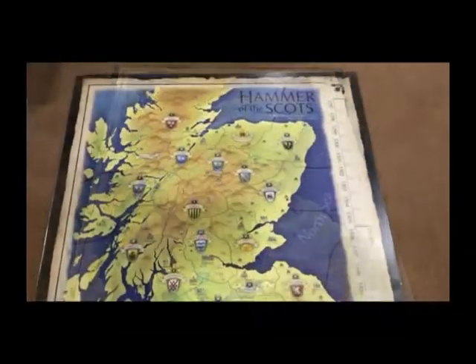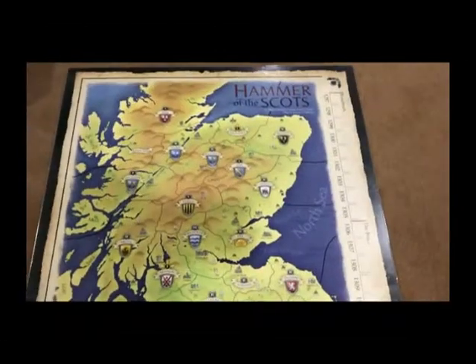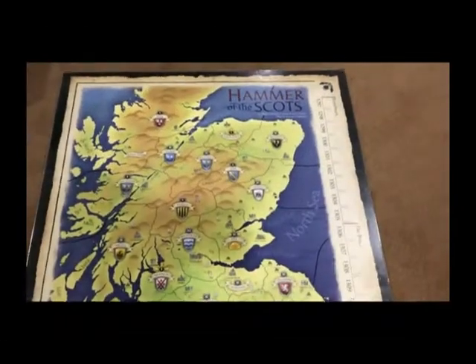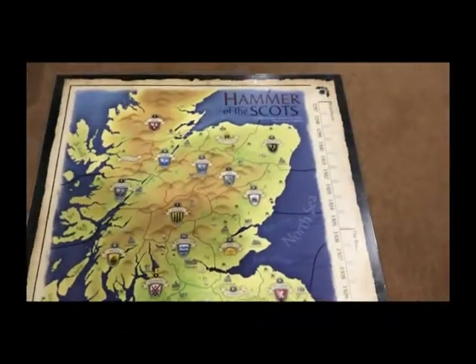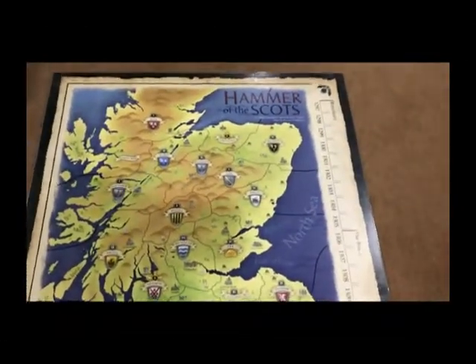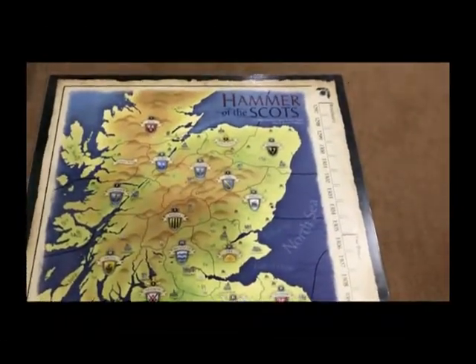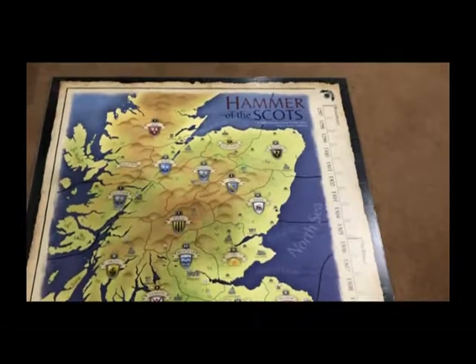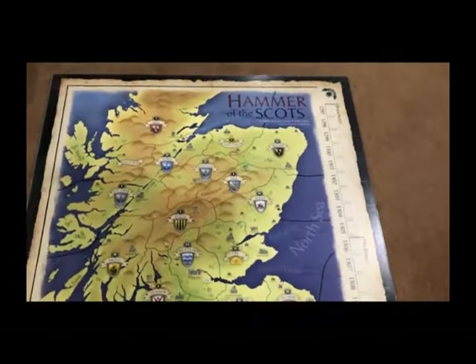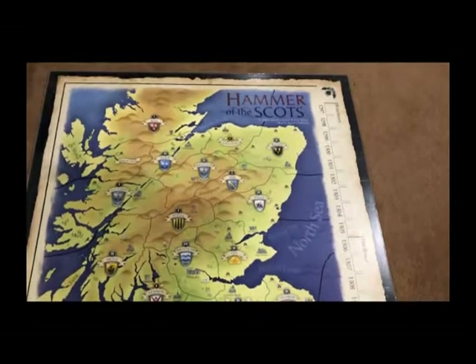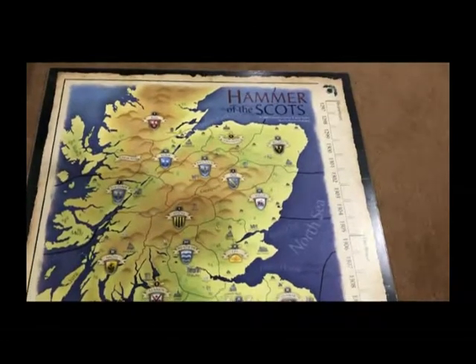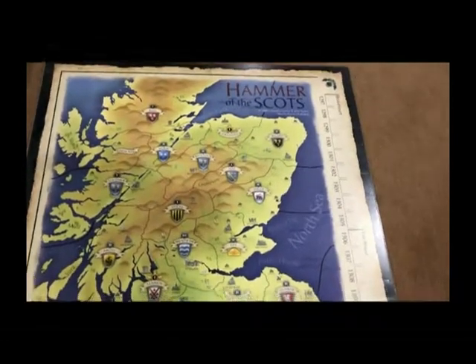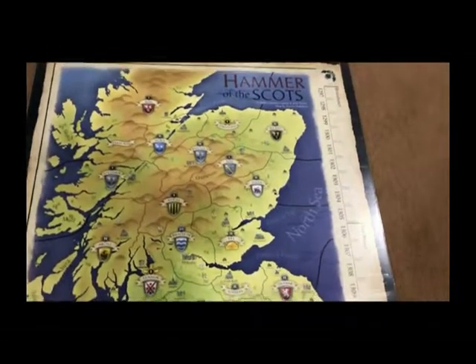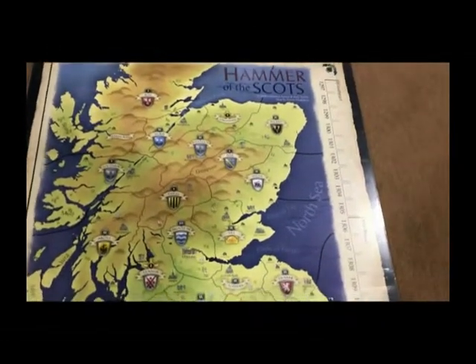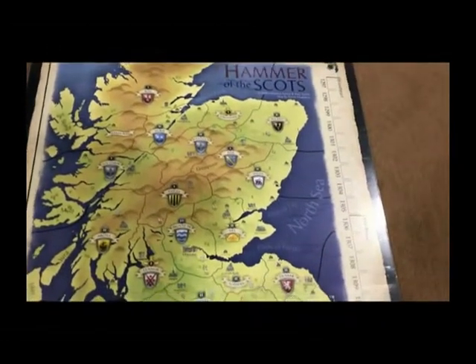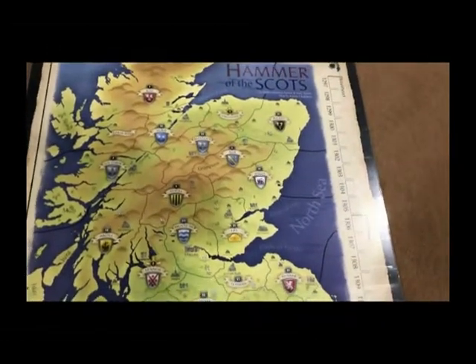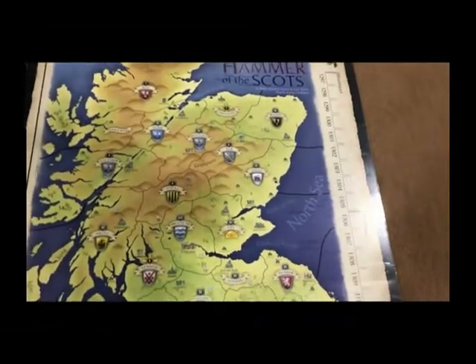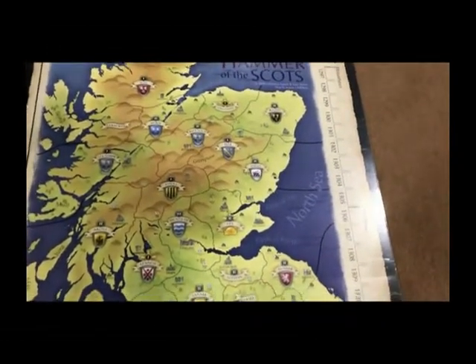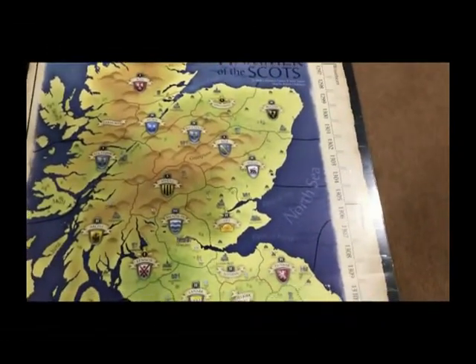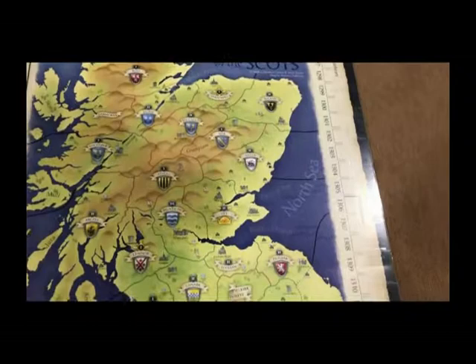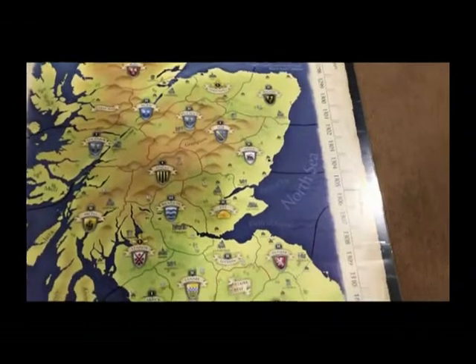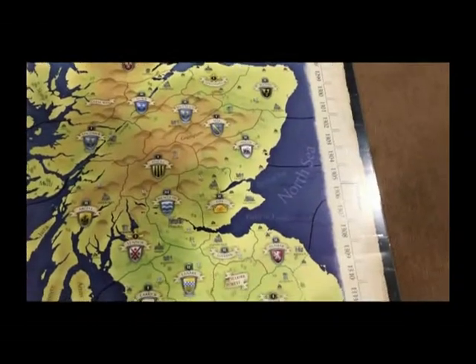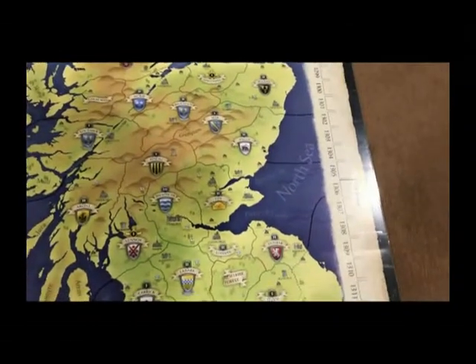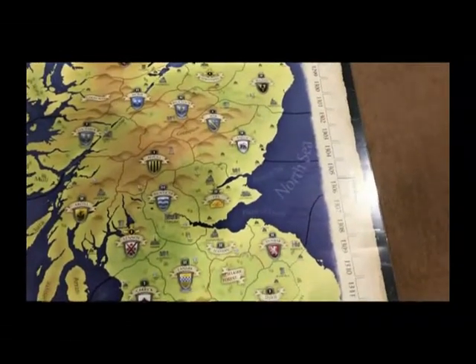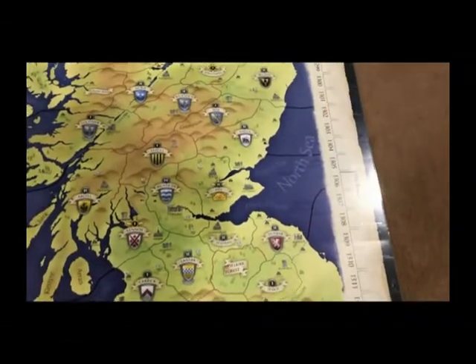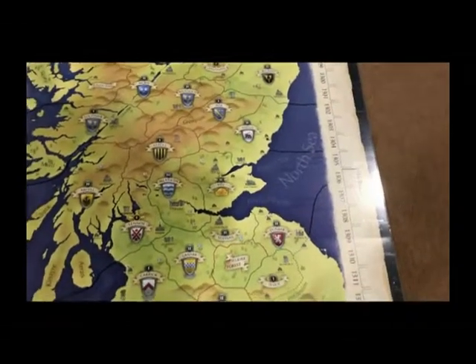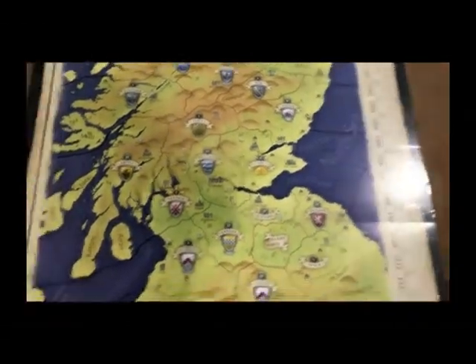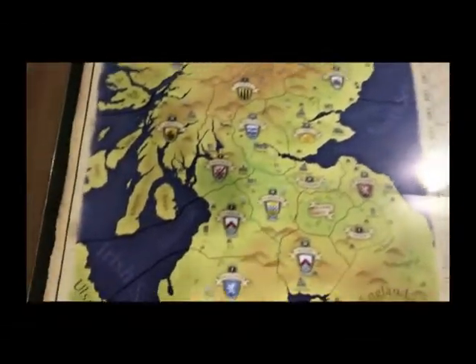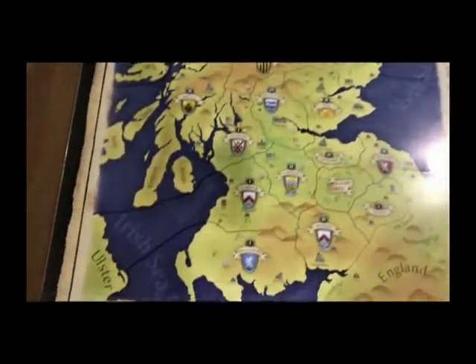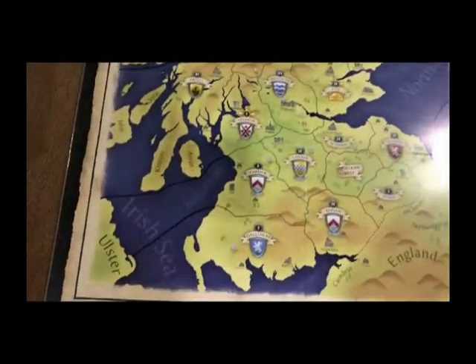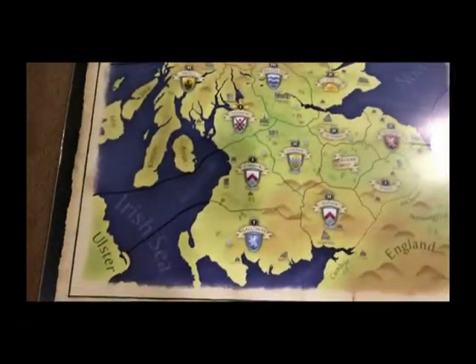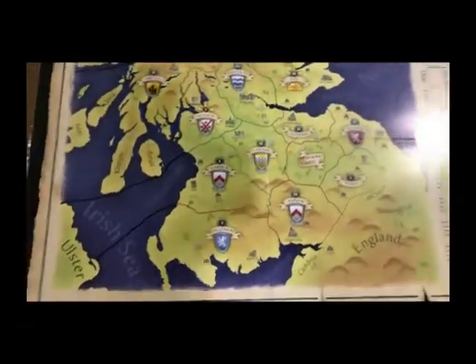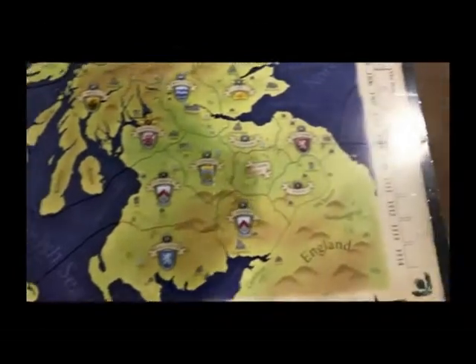We'll start with the game board itself. This is the original game board from Columbia Games but I've made a few modifications to it. On the North Sea side I've divided it into five sea zones, and then also five zones on the Irish Sea side.